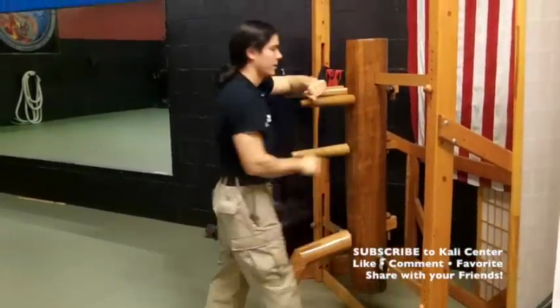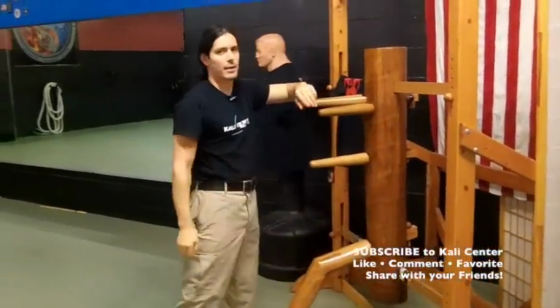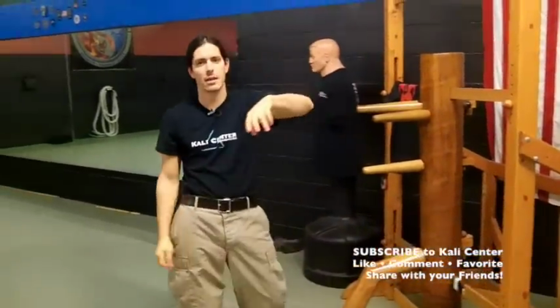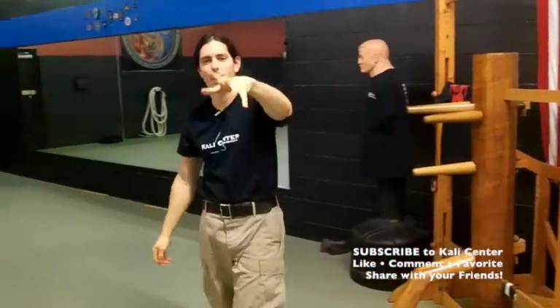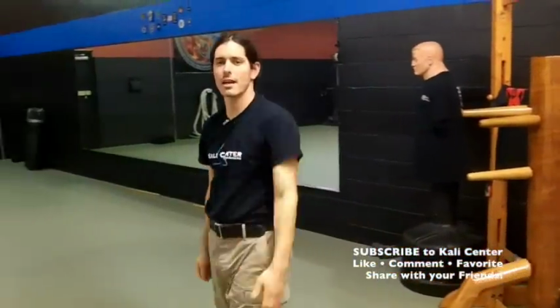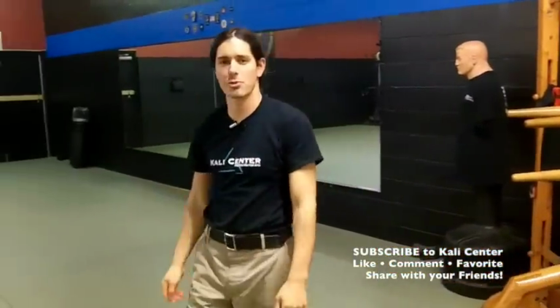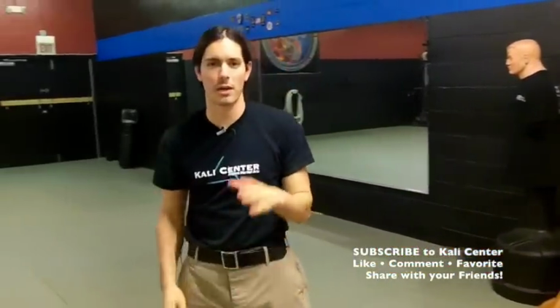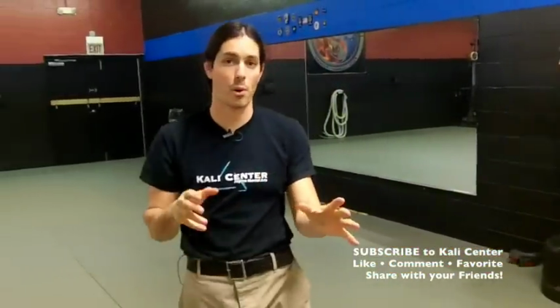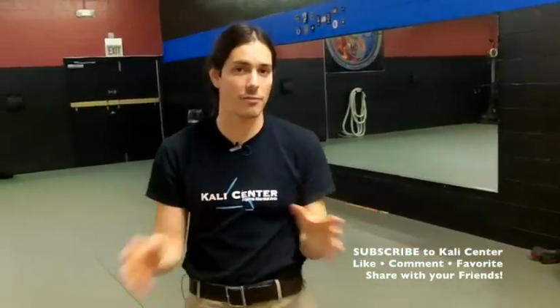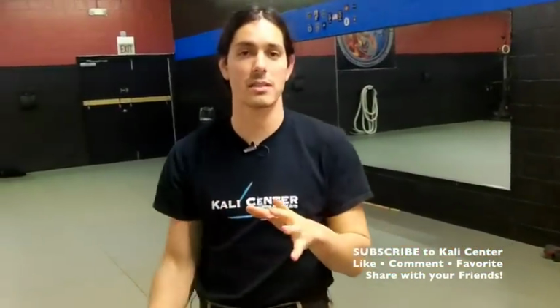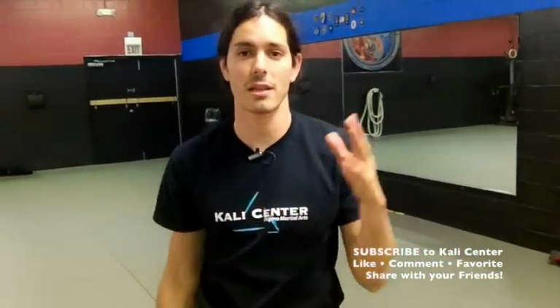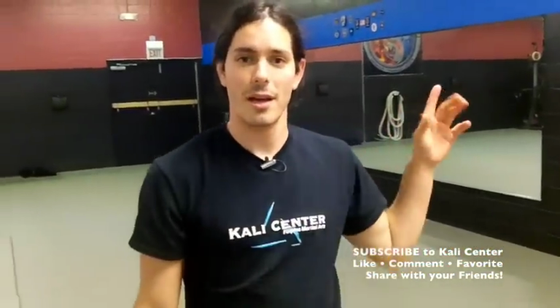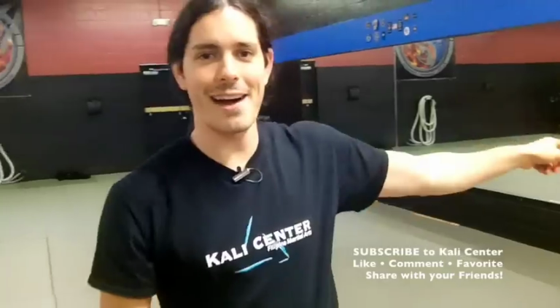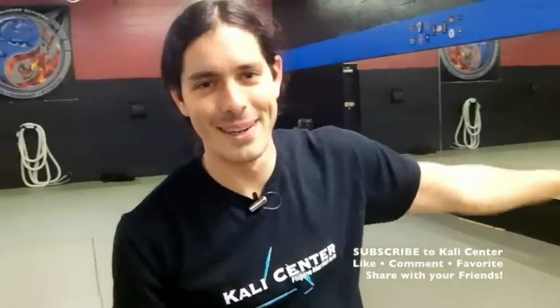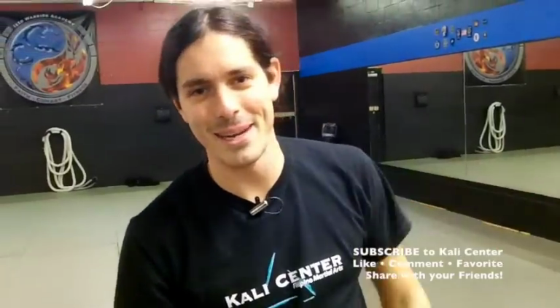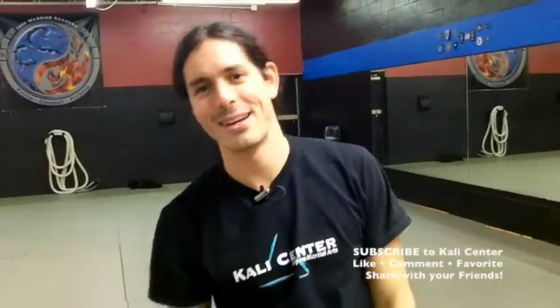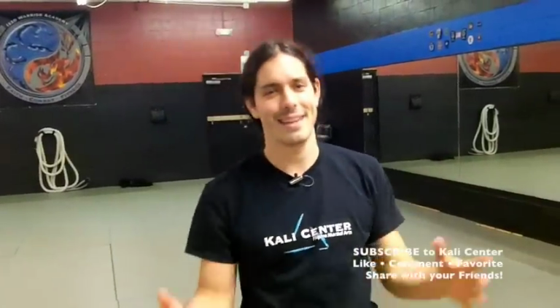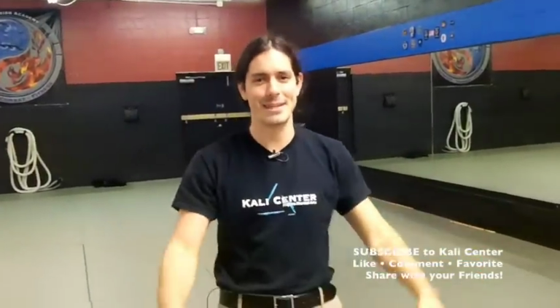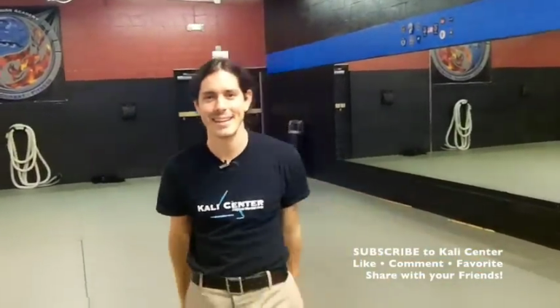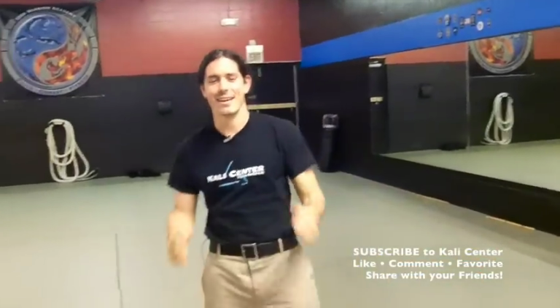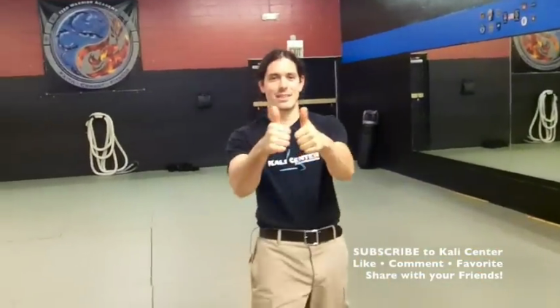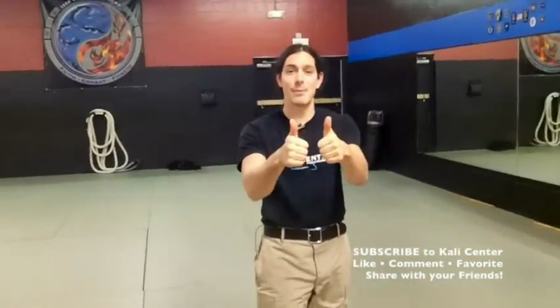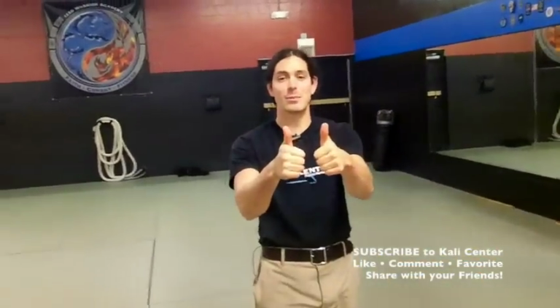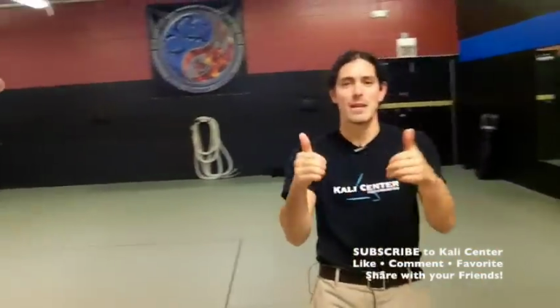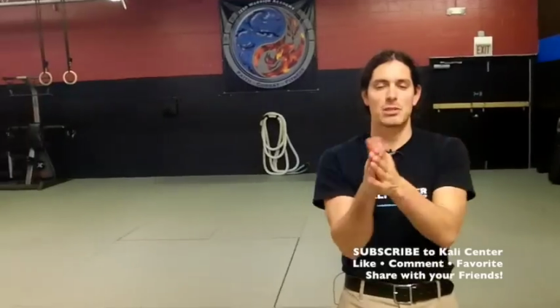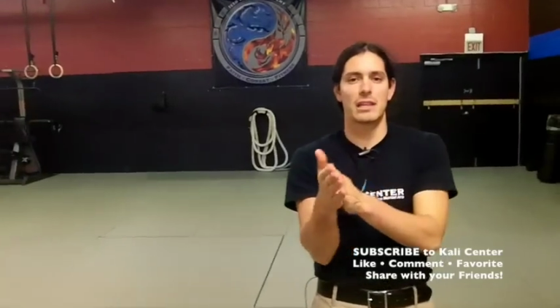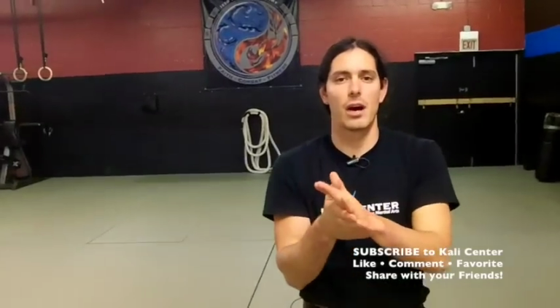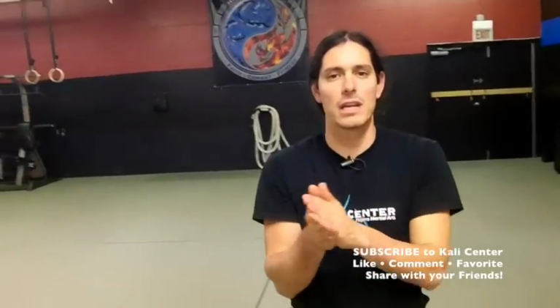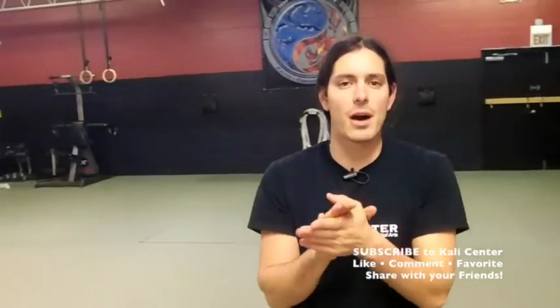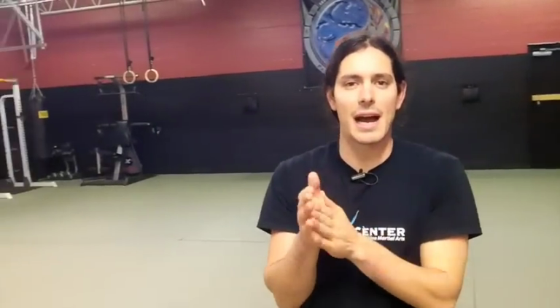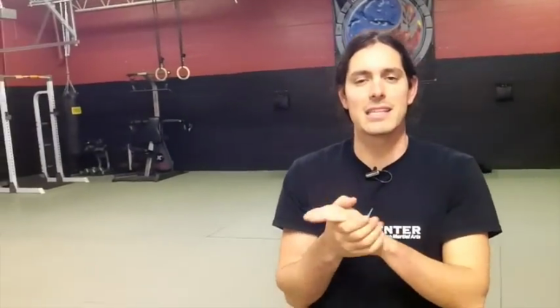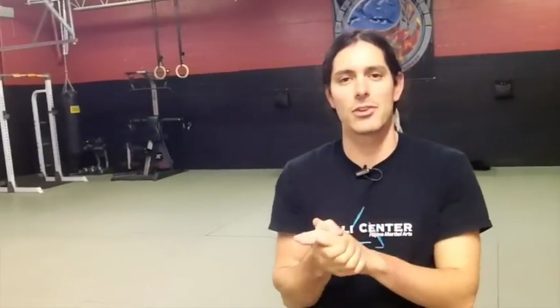And that's our outside entry working both left and right sides on the Kali wooden dummy. Thanks to Wing Chun. Give us a thumbs up for this one, especially if you like these wooden dummy Kali series.